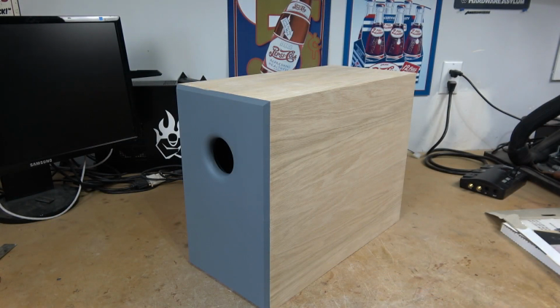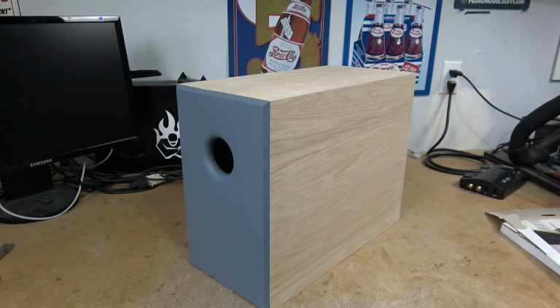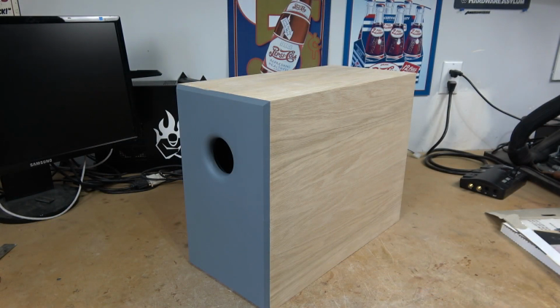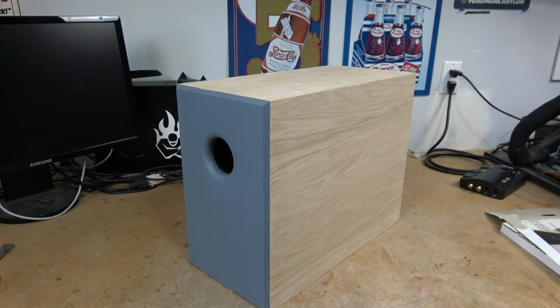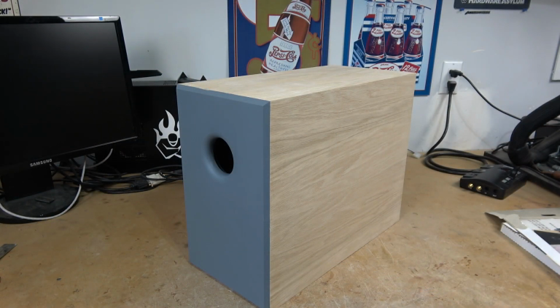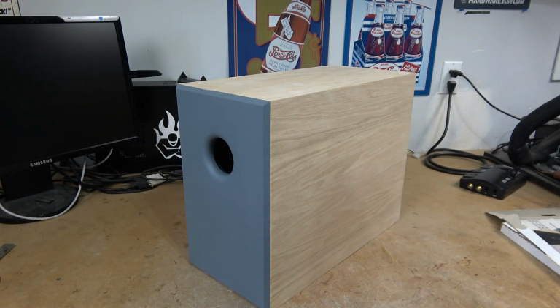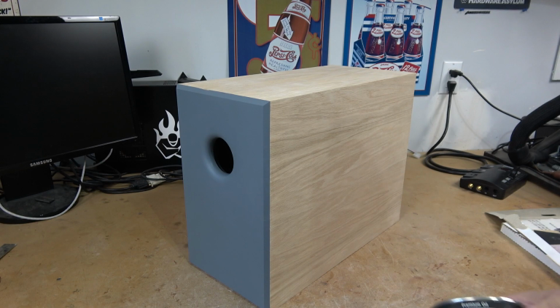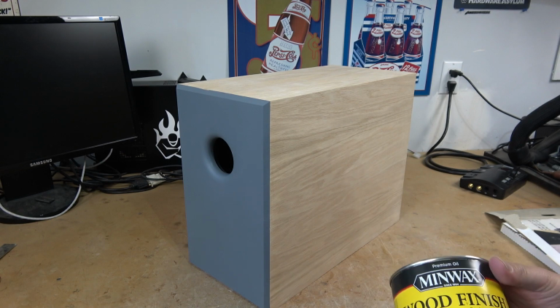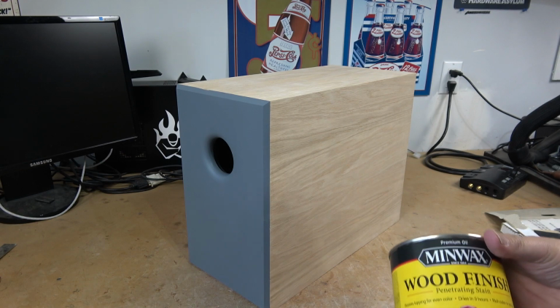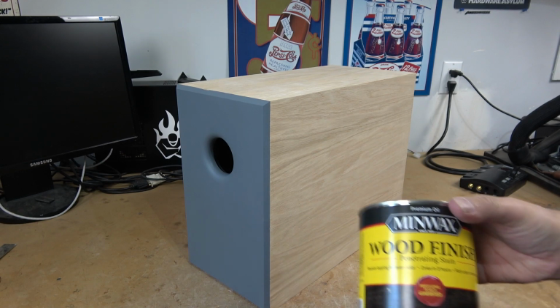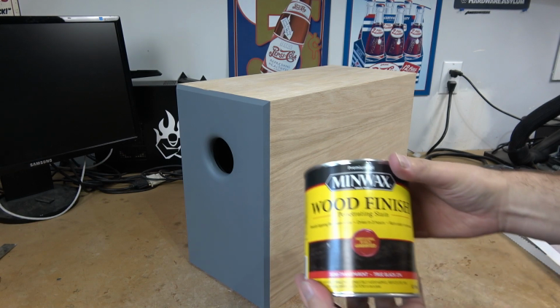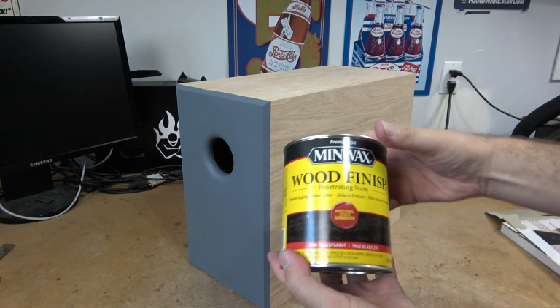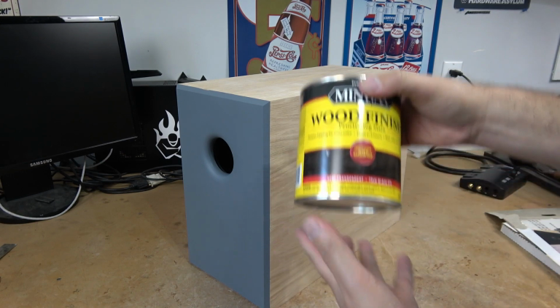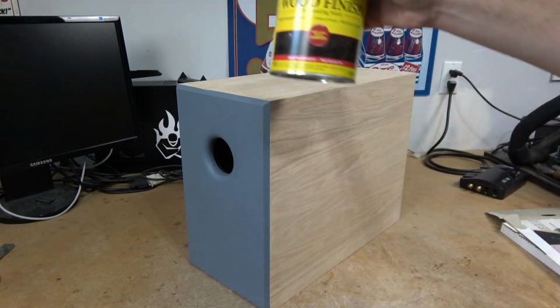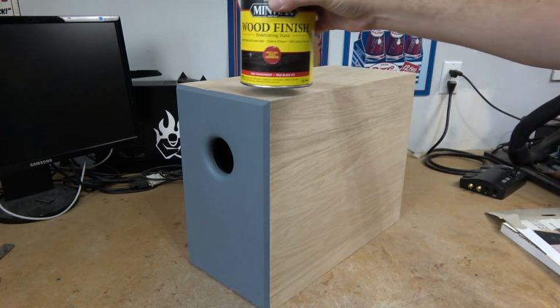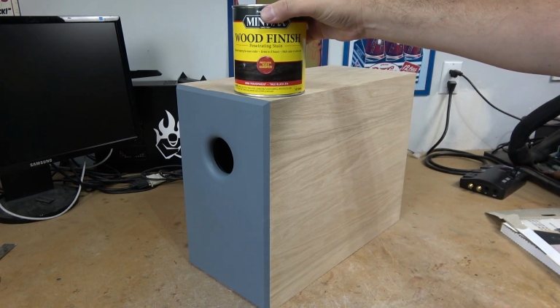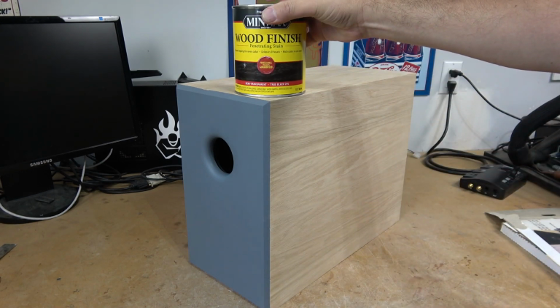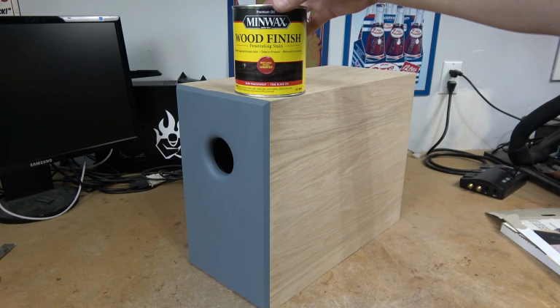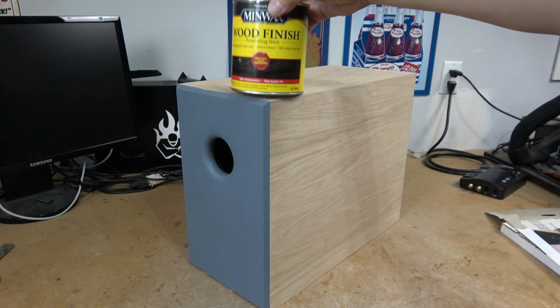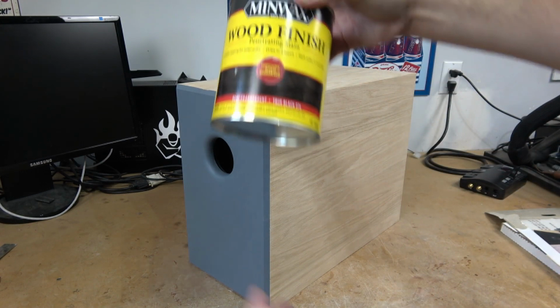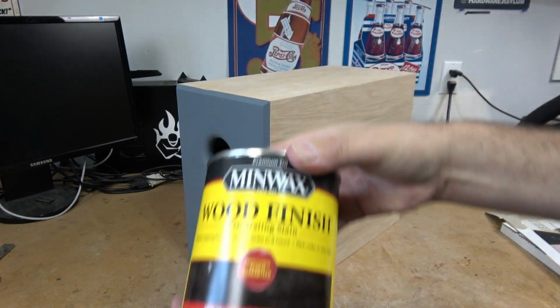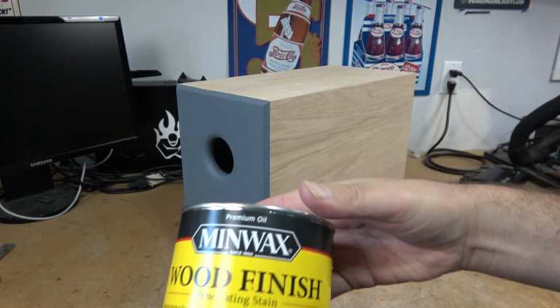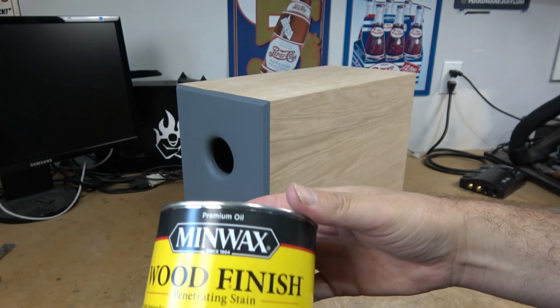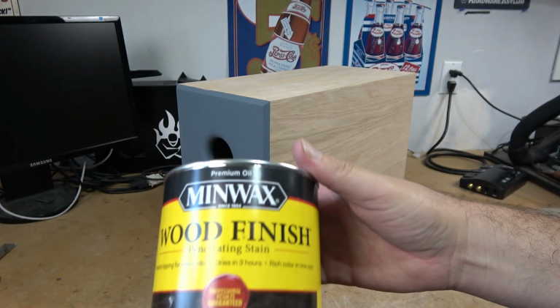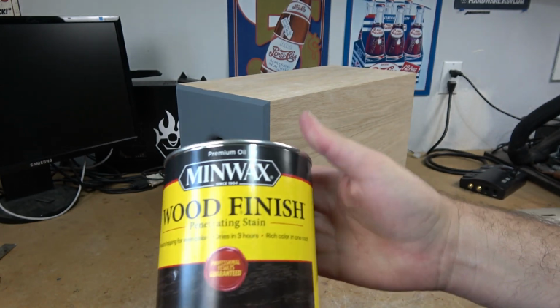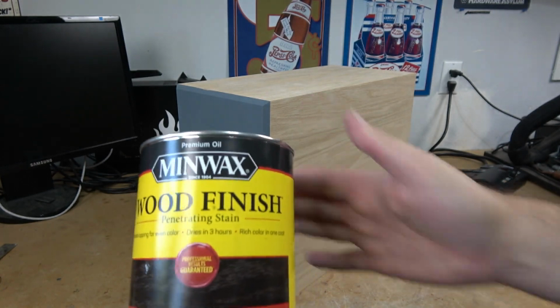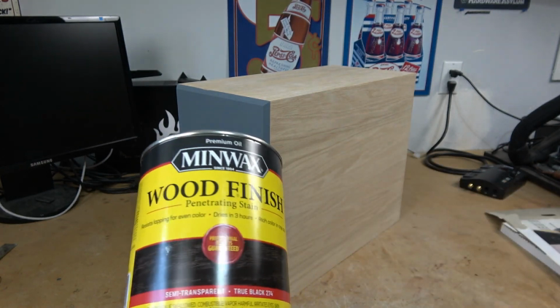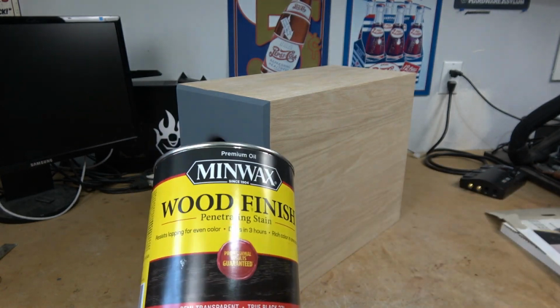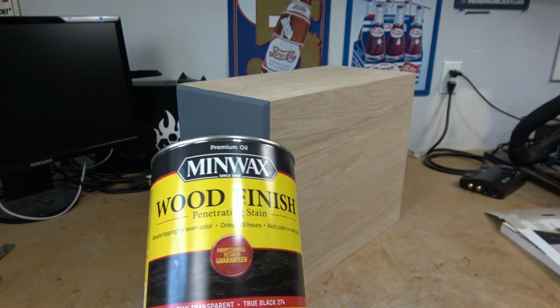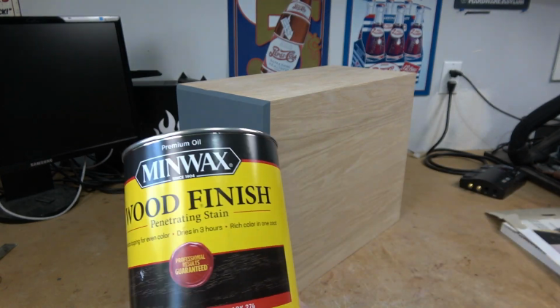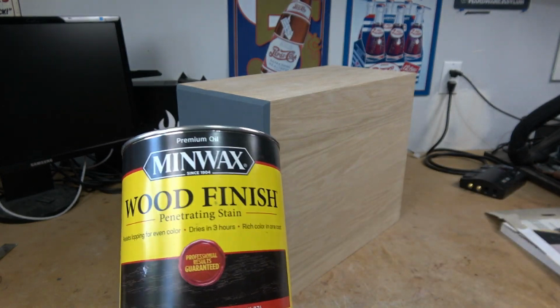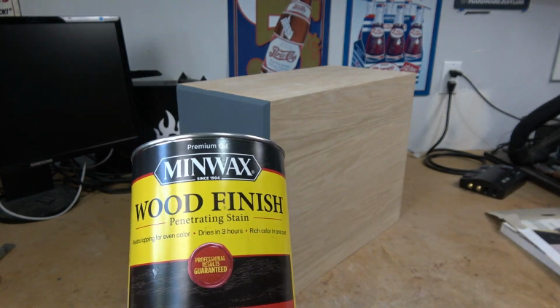We're going for a home theater vibe with this particular enclosure, so we're going to be doing a true black stain. This is Minwax — you can get this from just the standard hardware store.